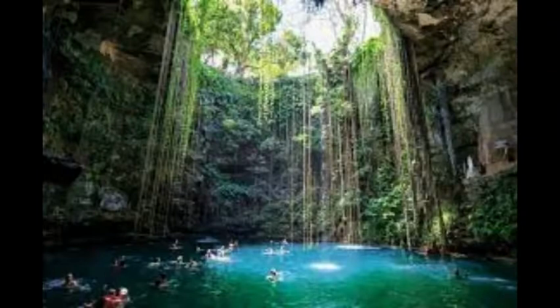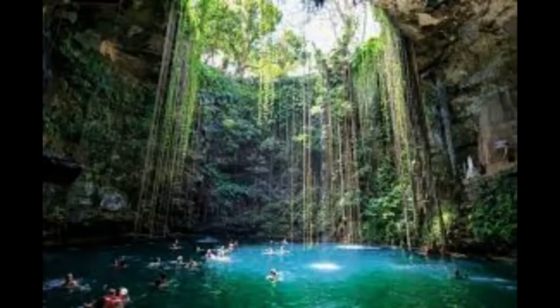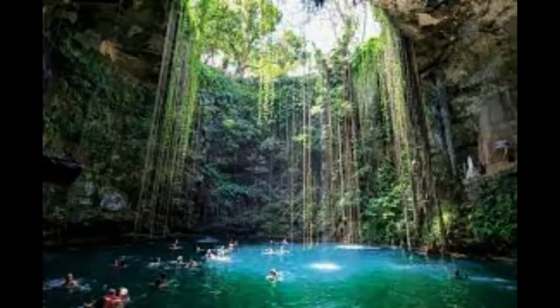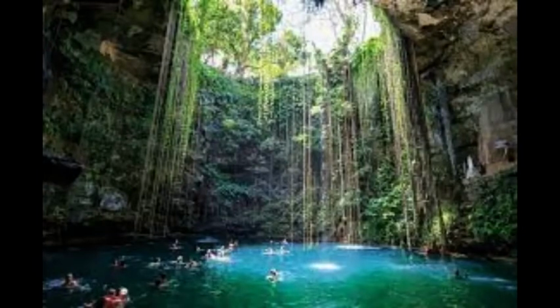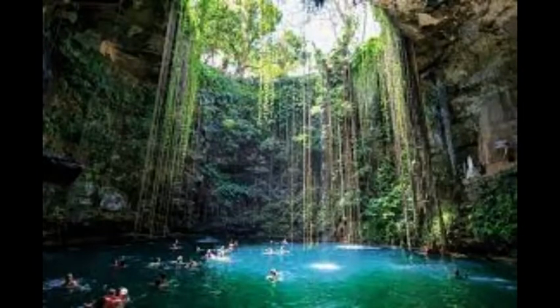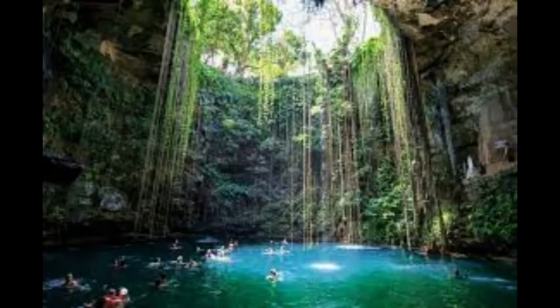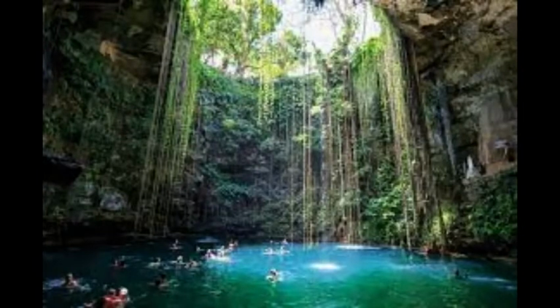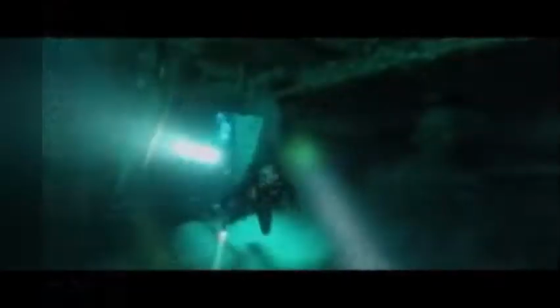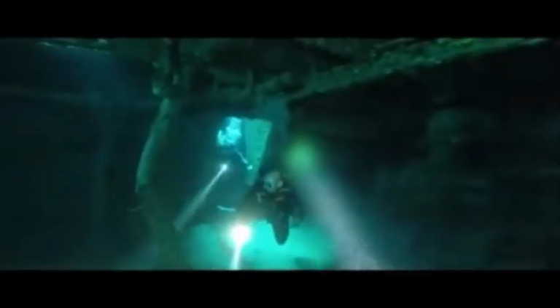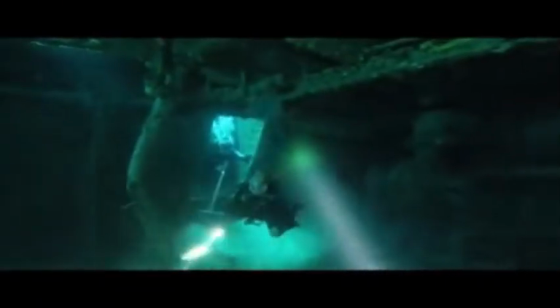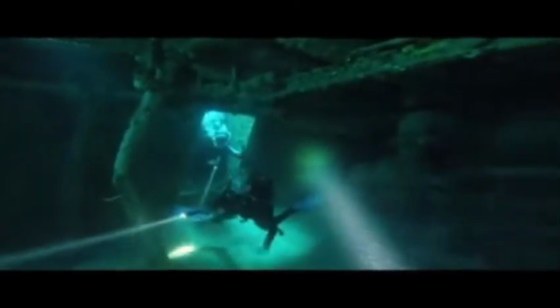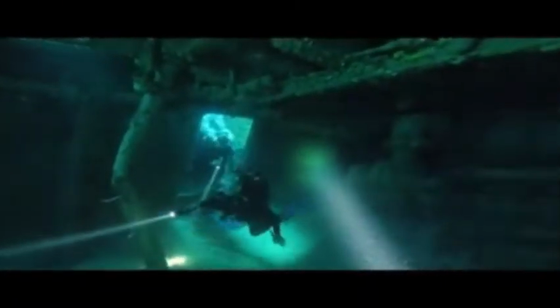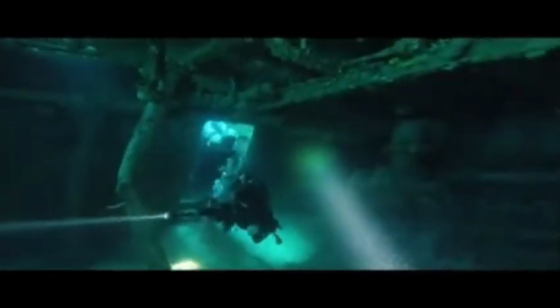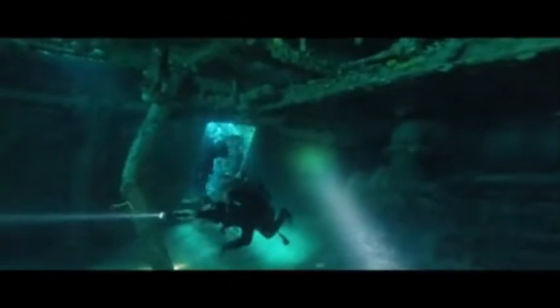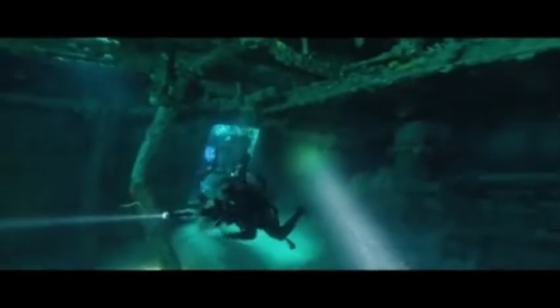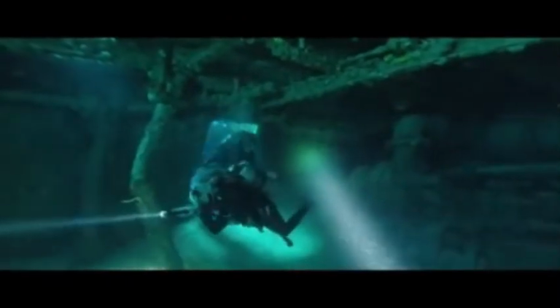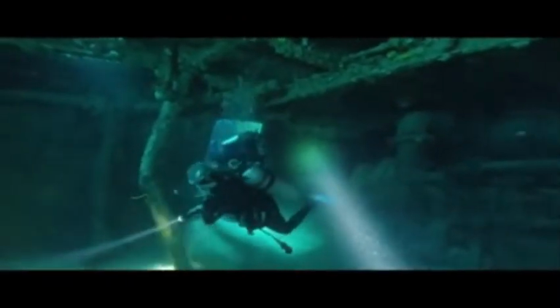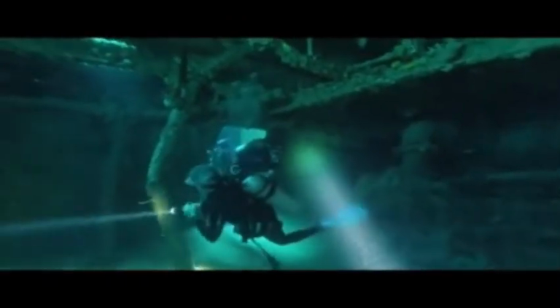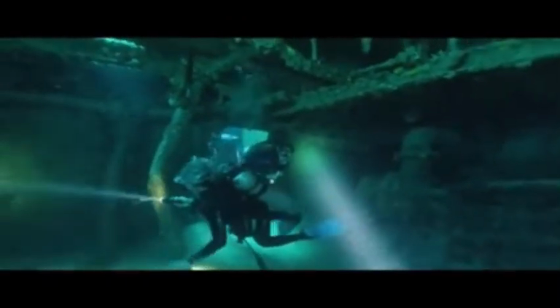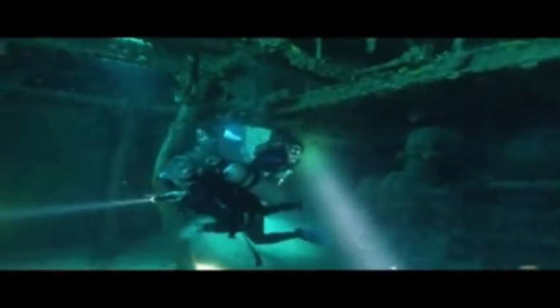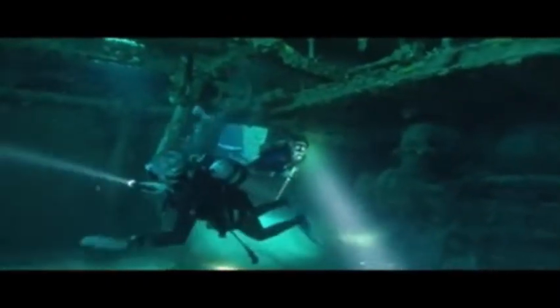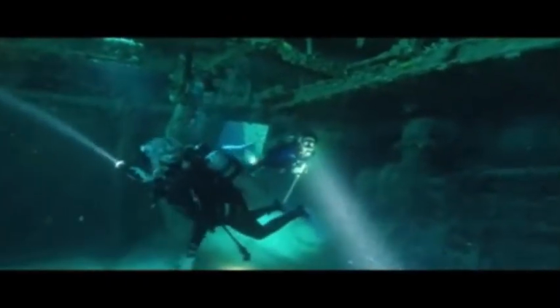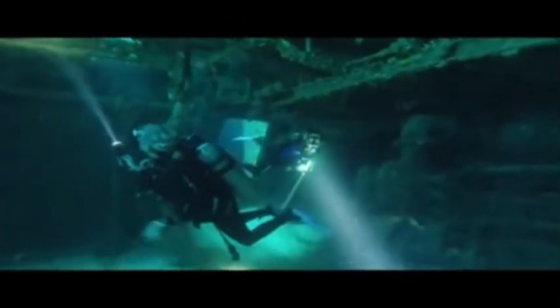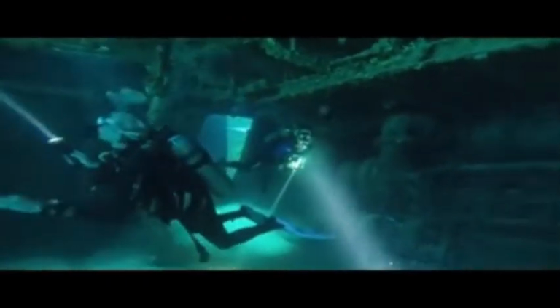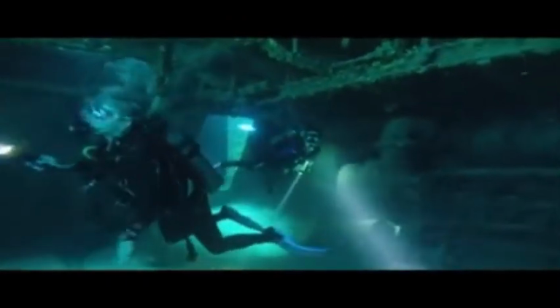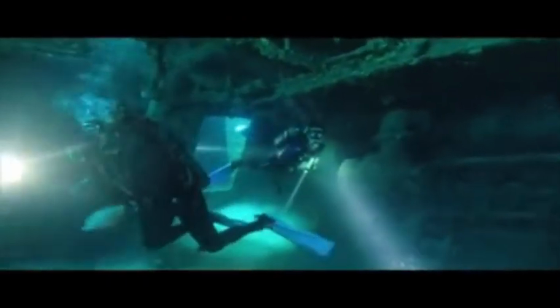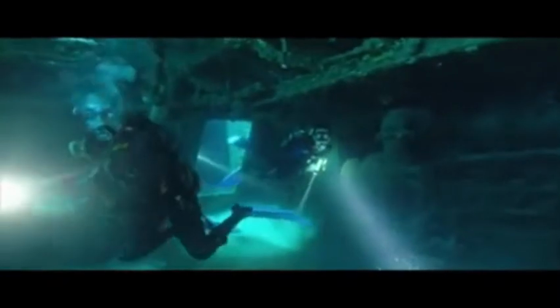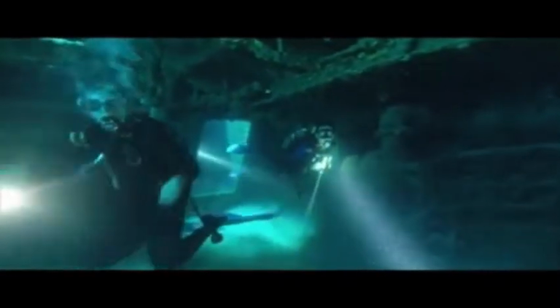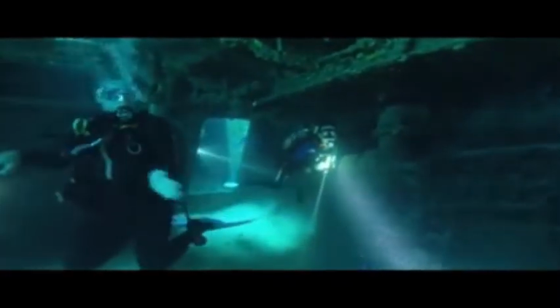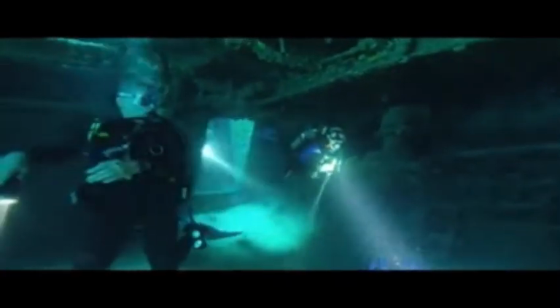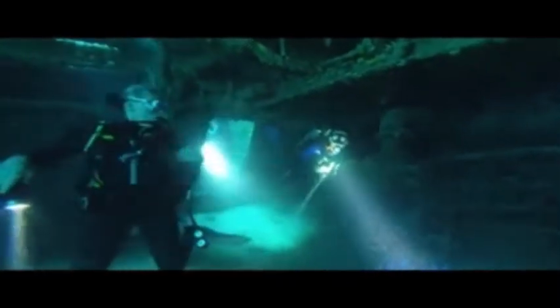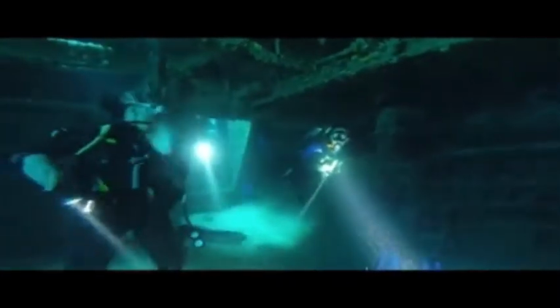The Yucatan cenotes attract cavern and cave divers who have documented extensive flooded cave systems, some of which have been explored for lengths of 1,500 kilometers or more.